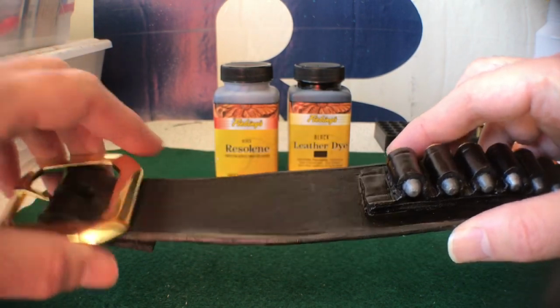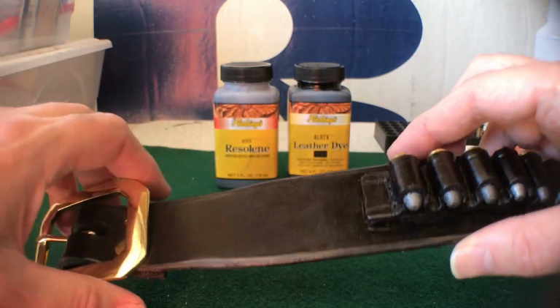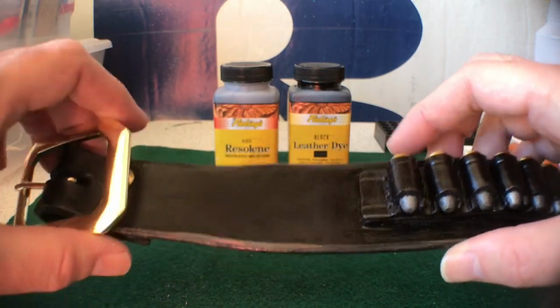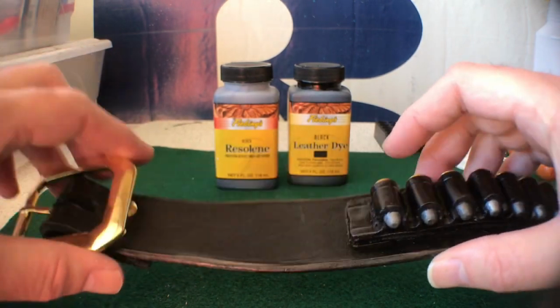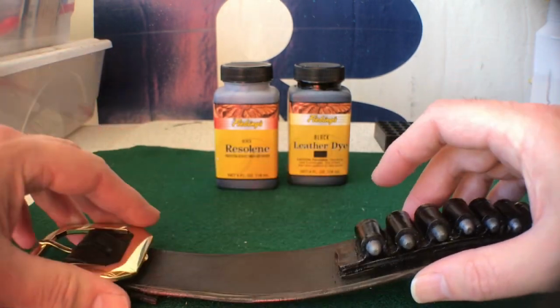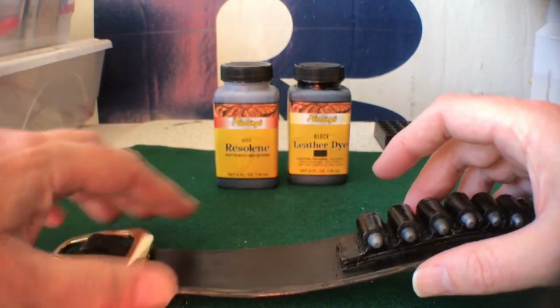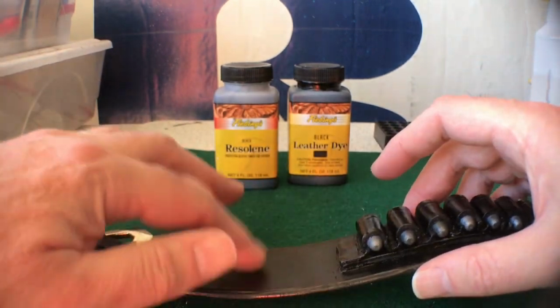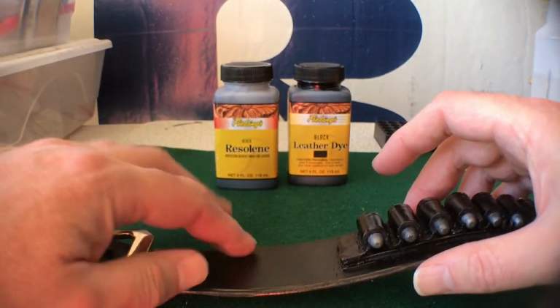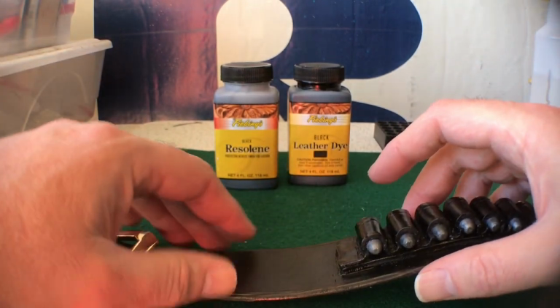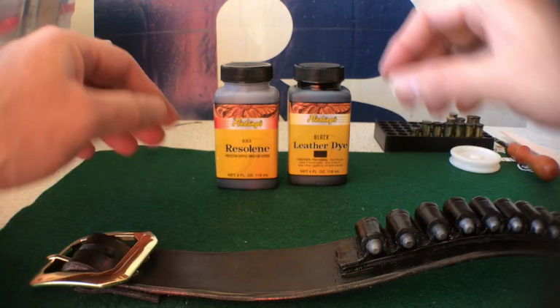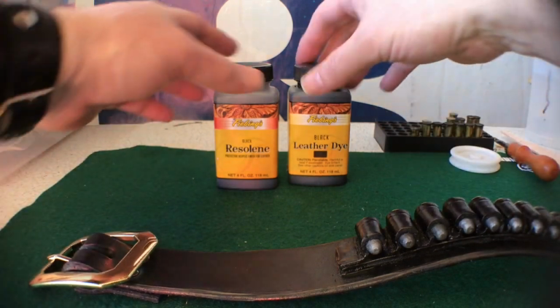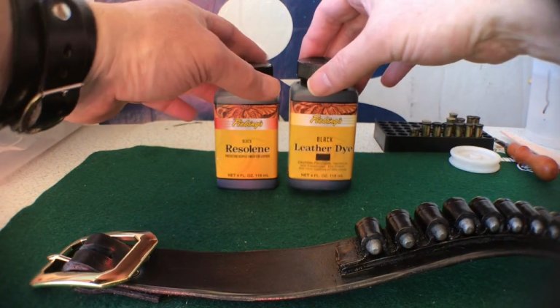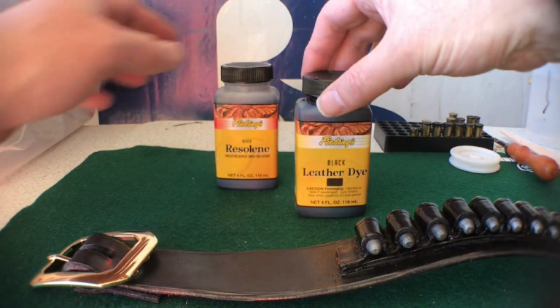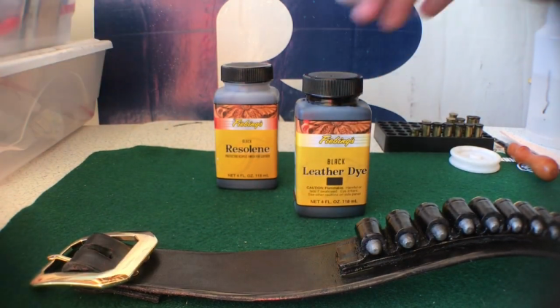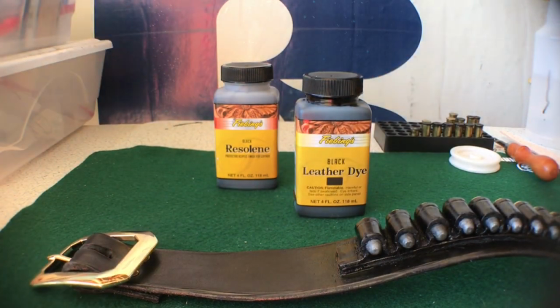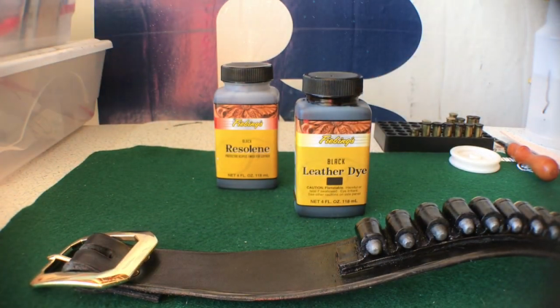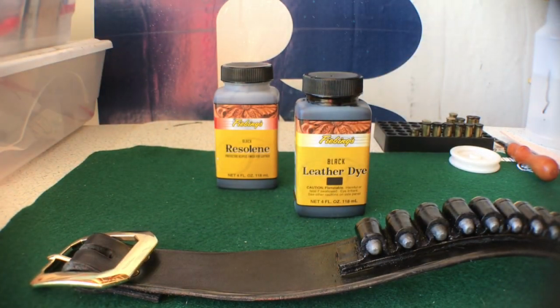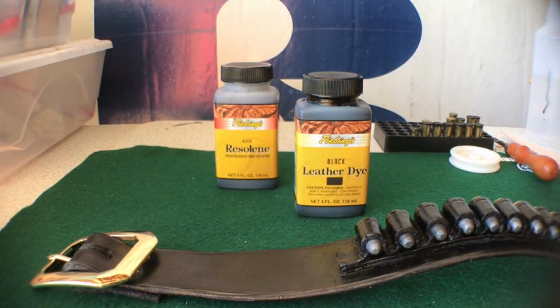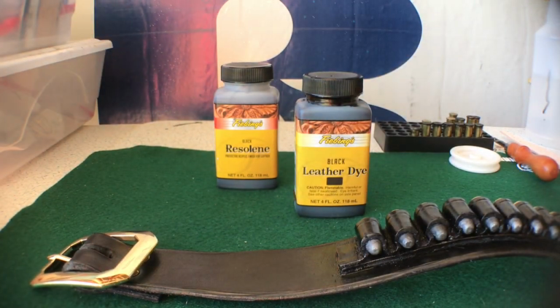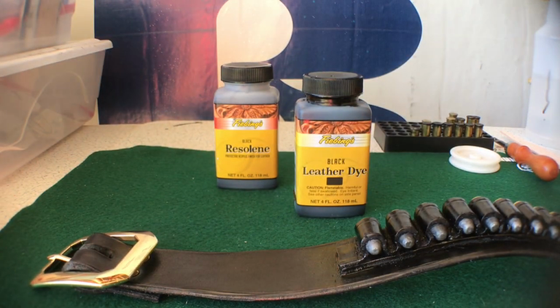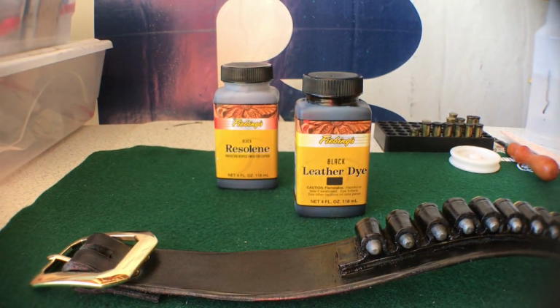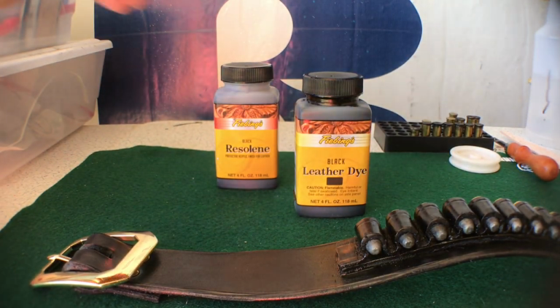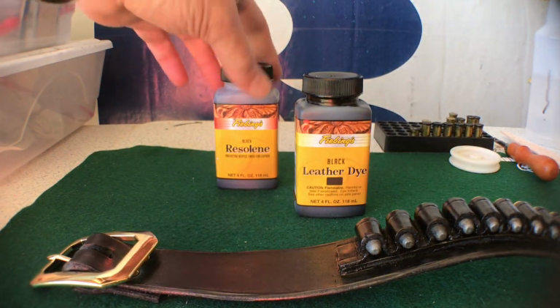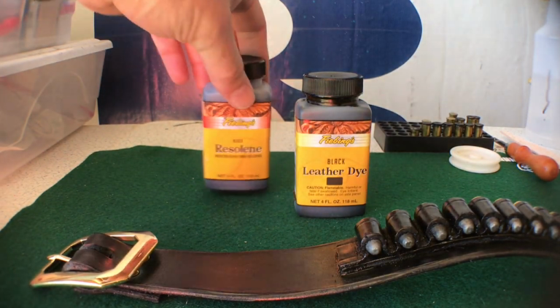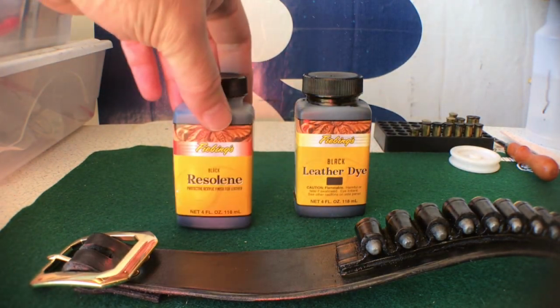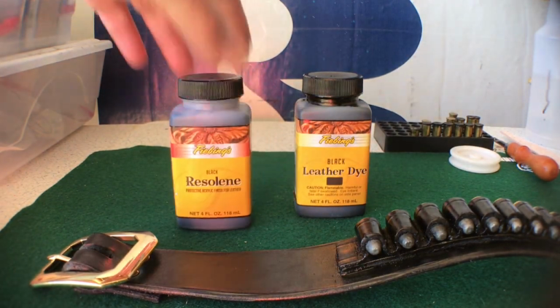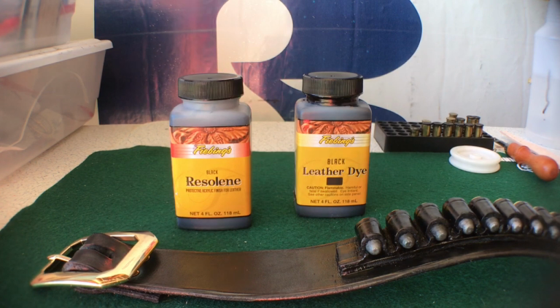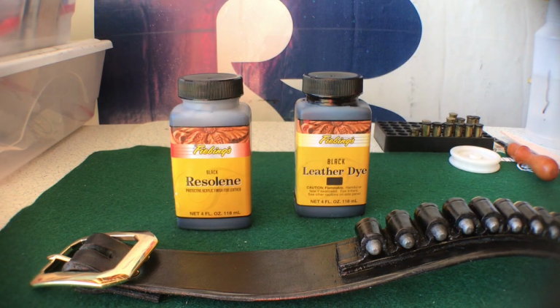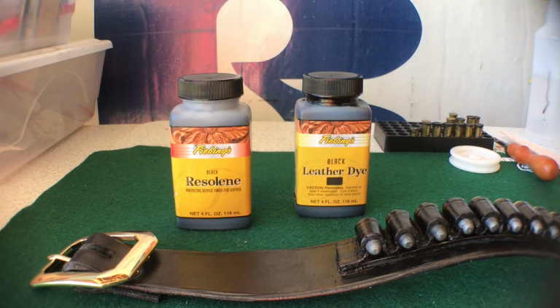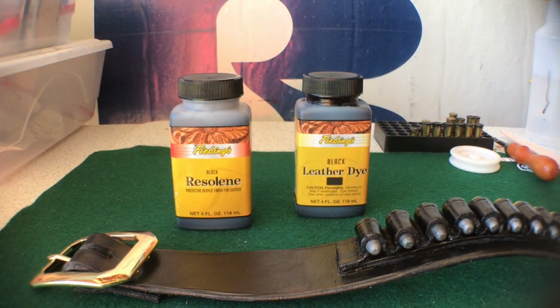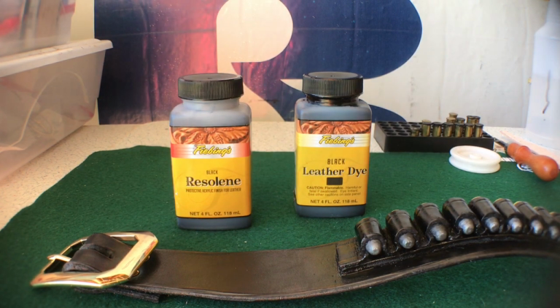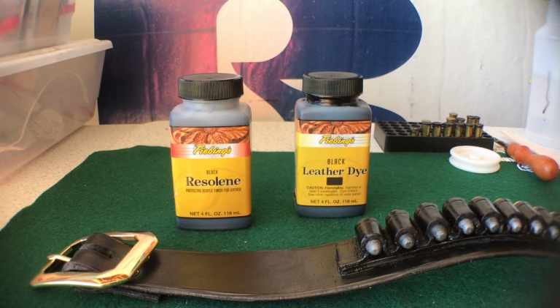I want to start with the basics. The color is leather dye — black leather dye. And it's finished with a black acrylic resin.